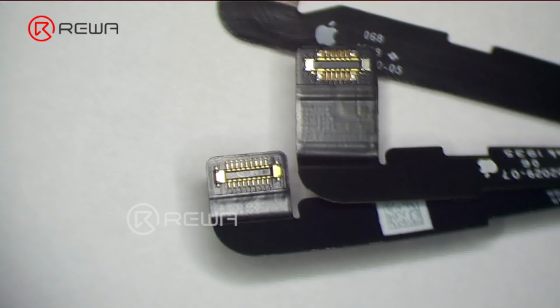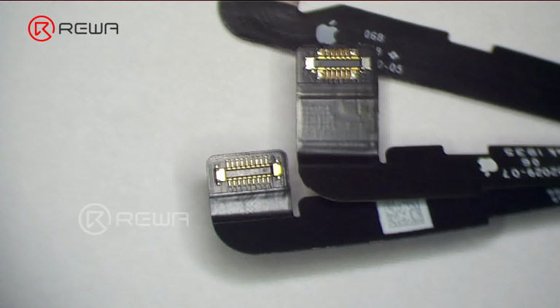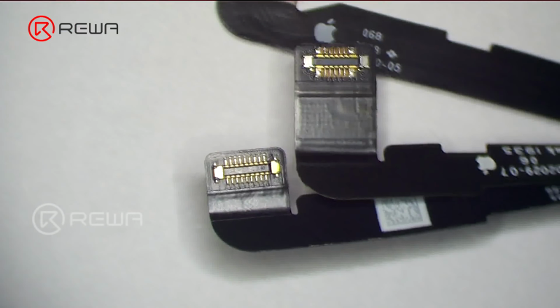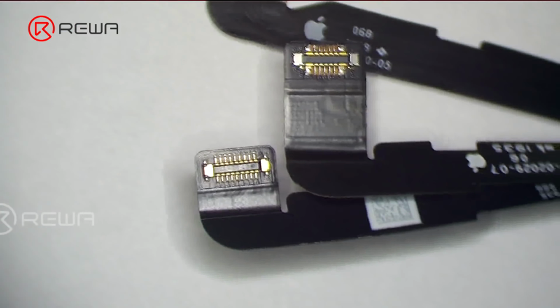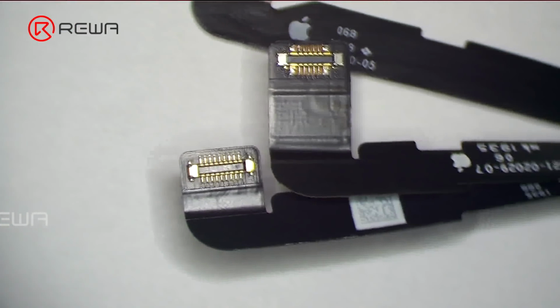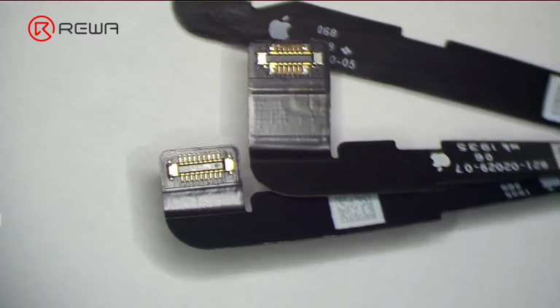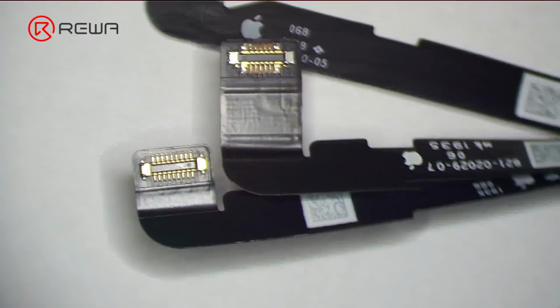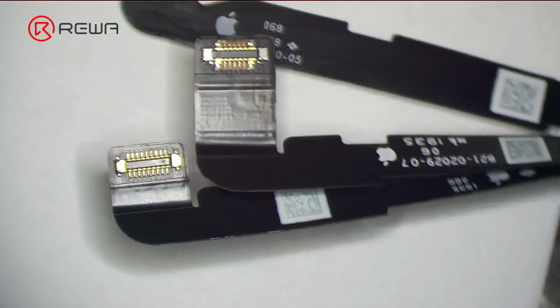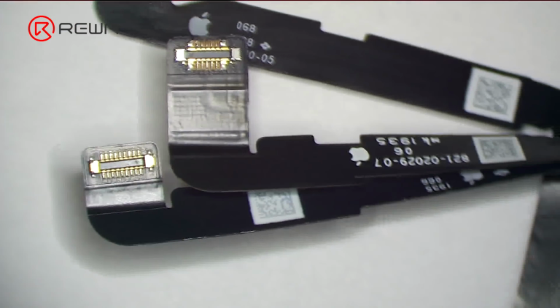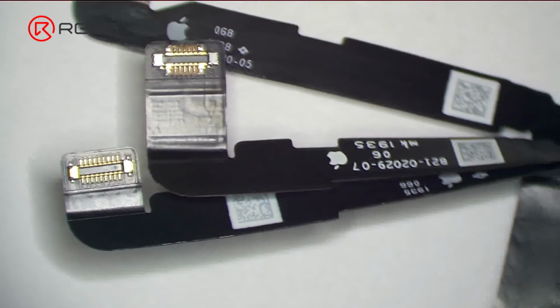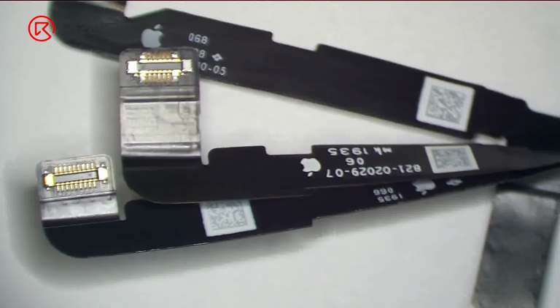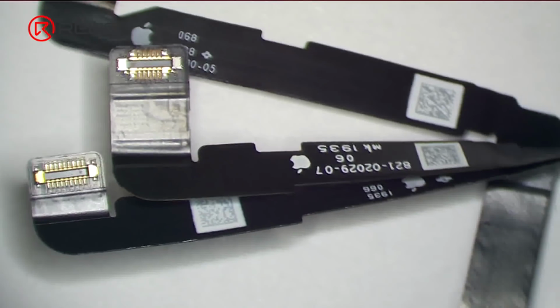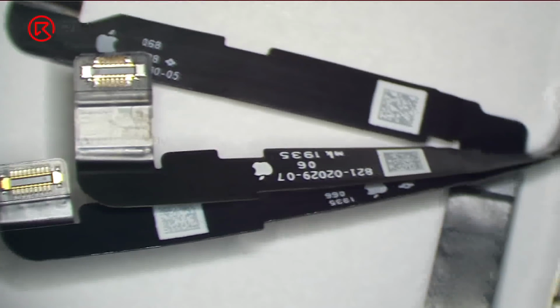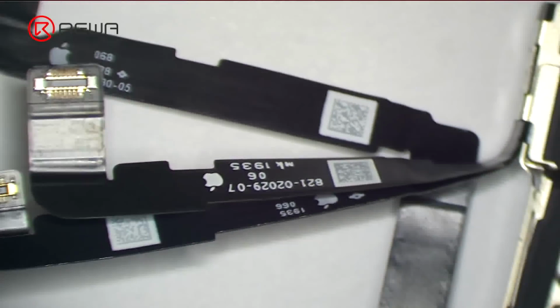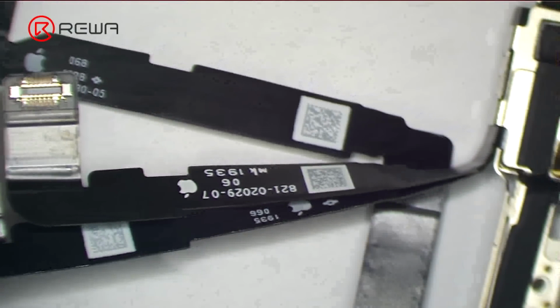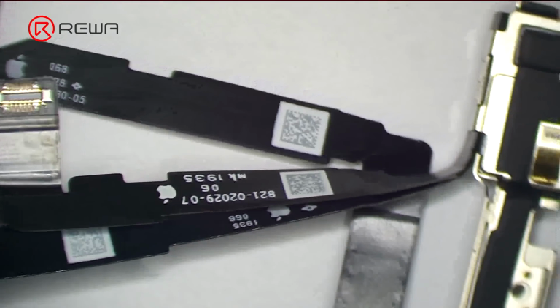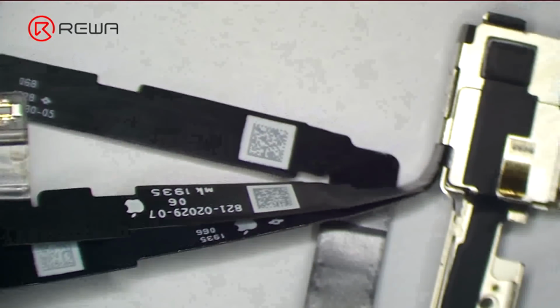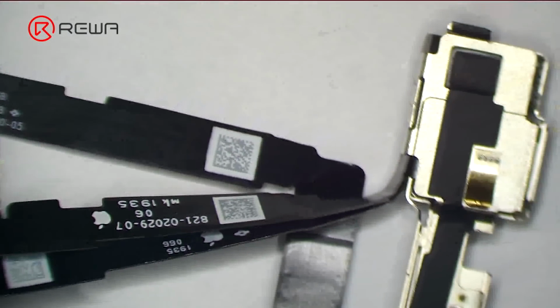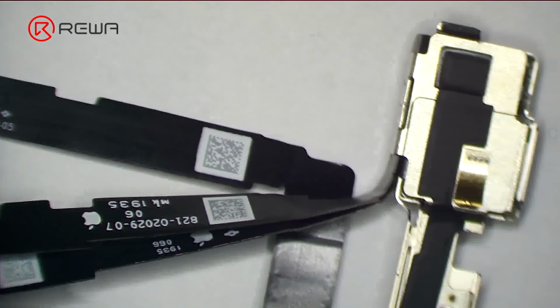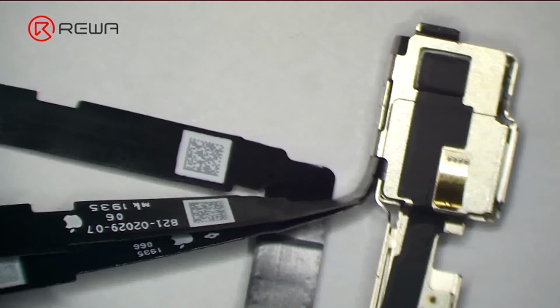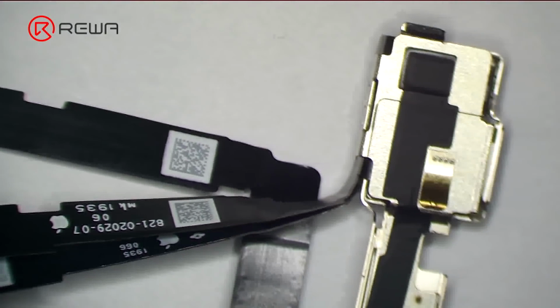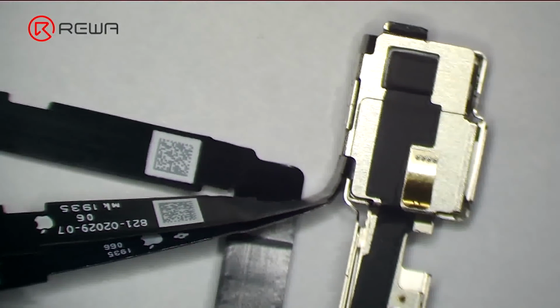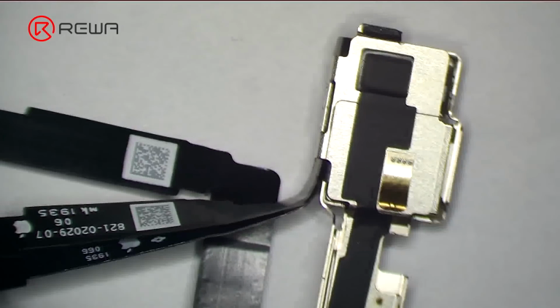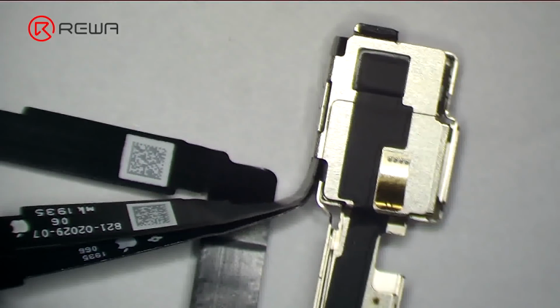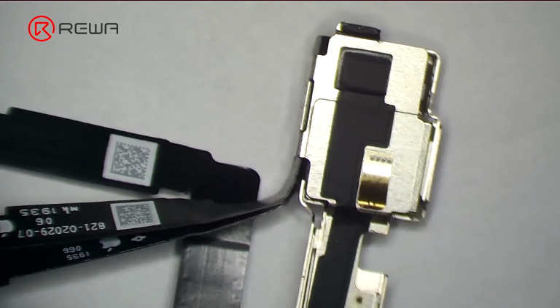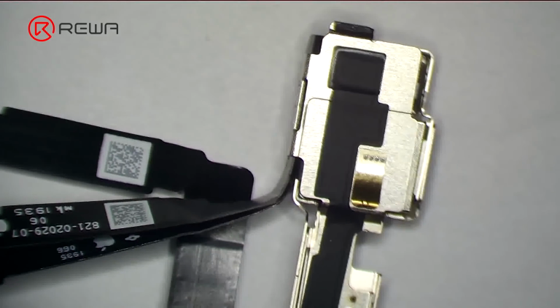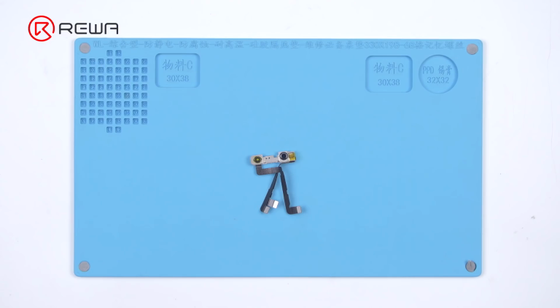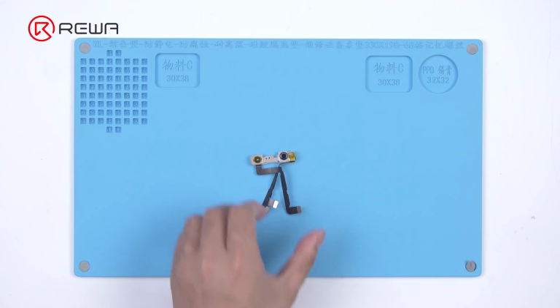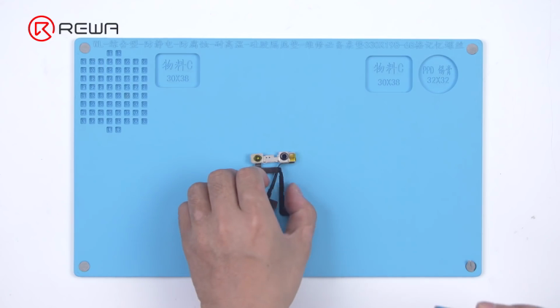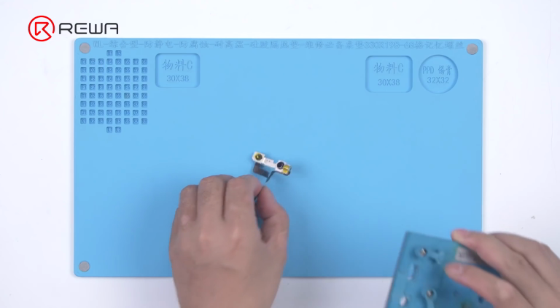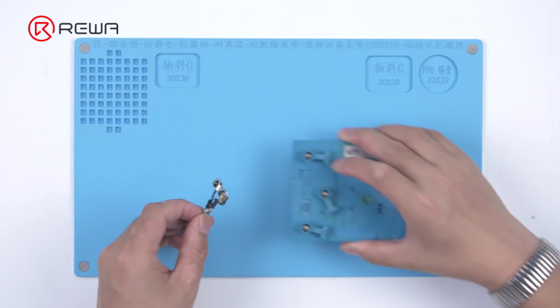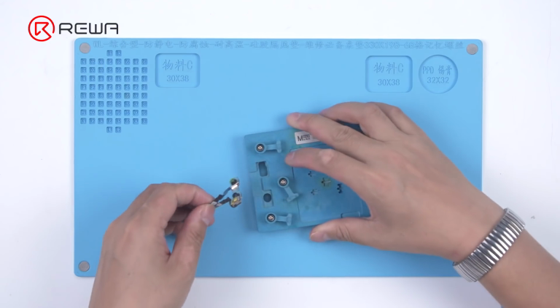The front camera flex cable and connector are good, which tells us that the failure is not caused by the flex cable and connector — the damaged front camera itself has caused the trouble. Therefore, we need to replace the front camera.